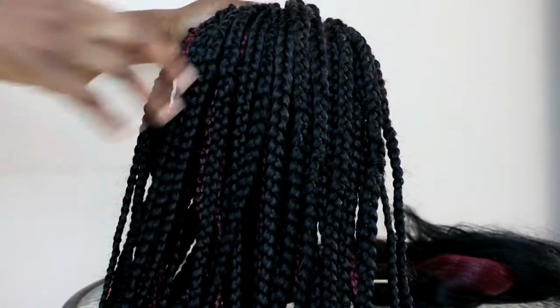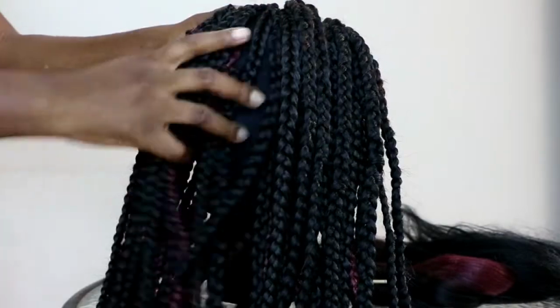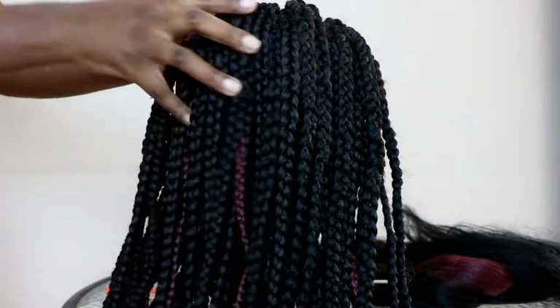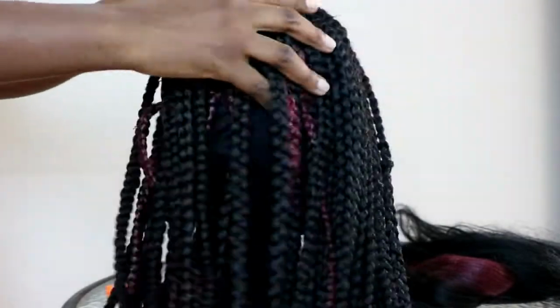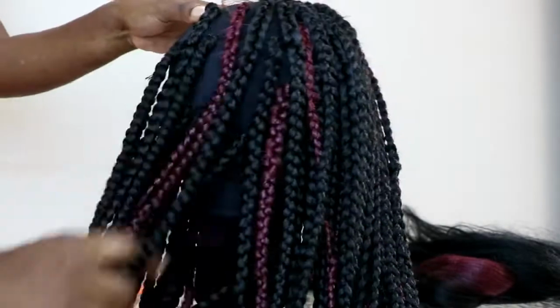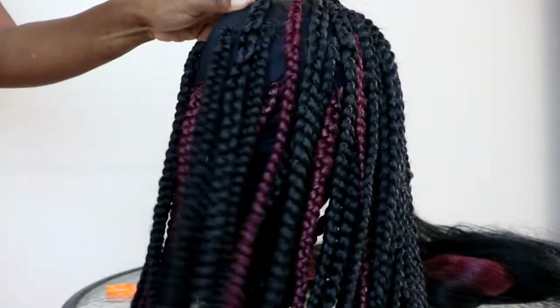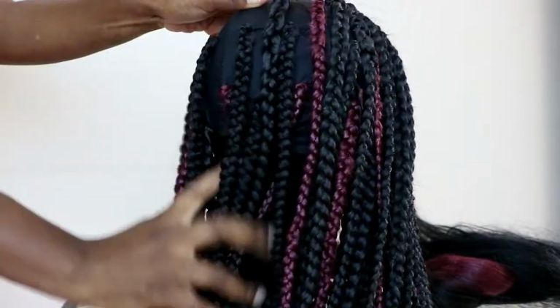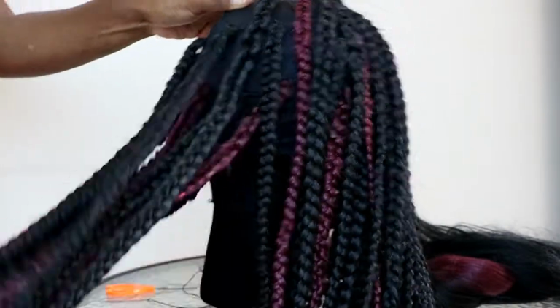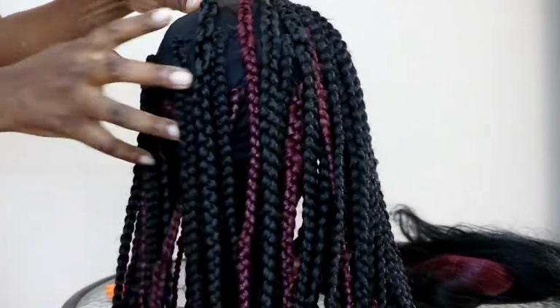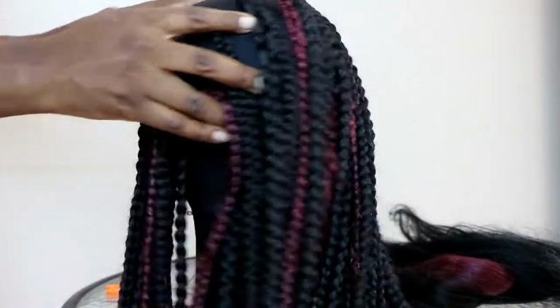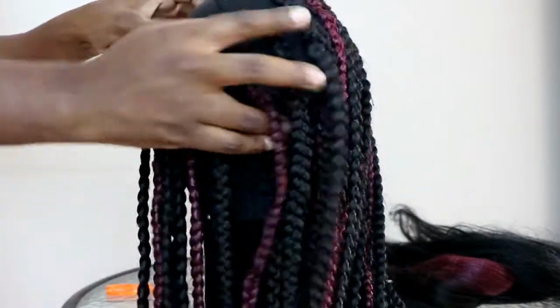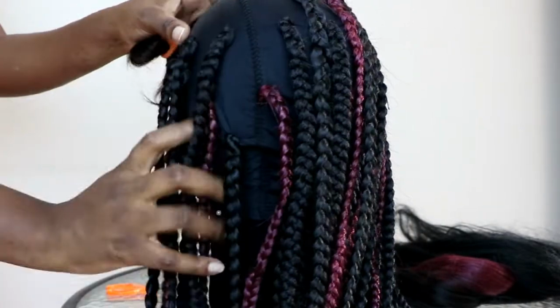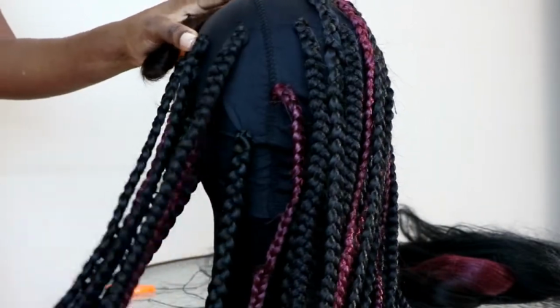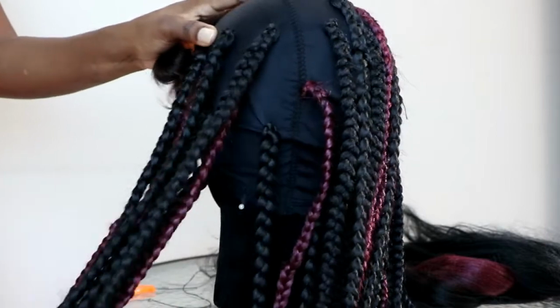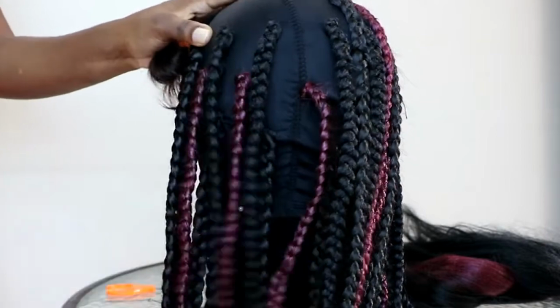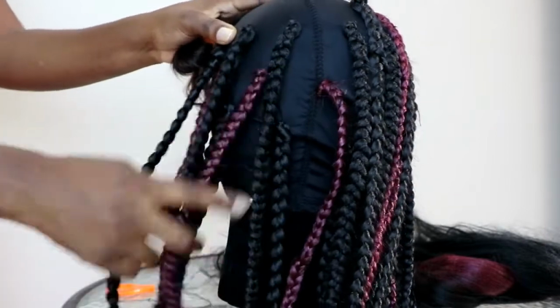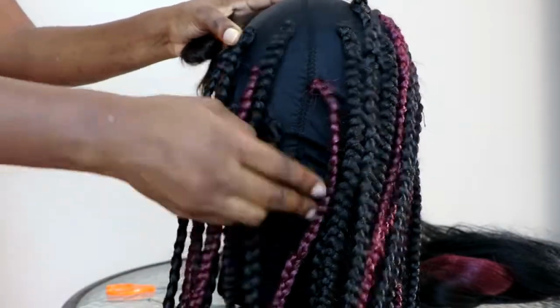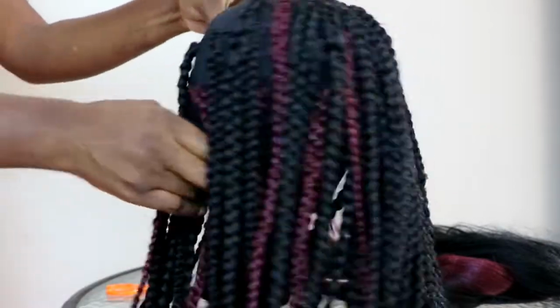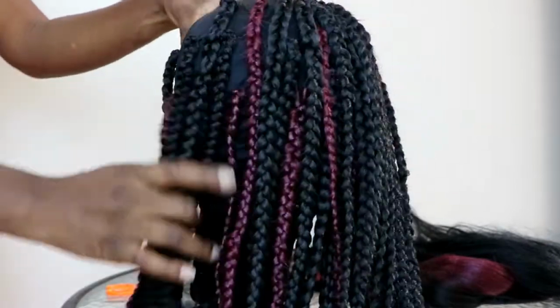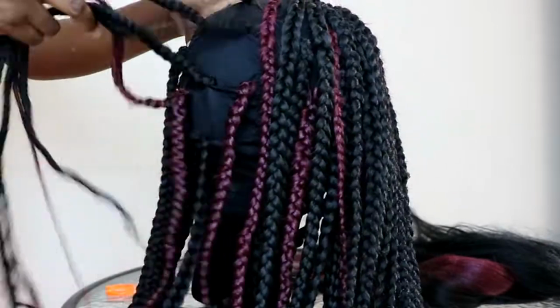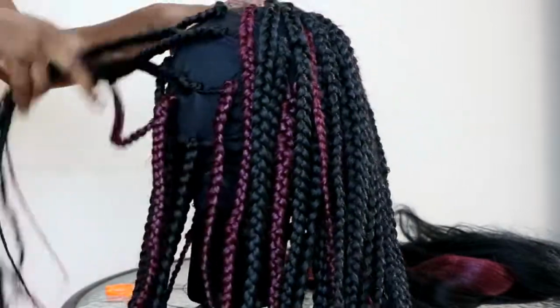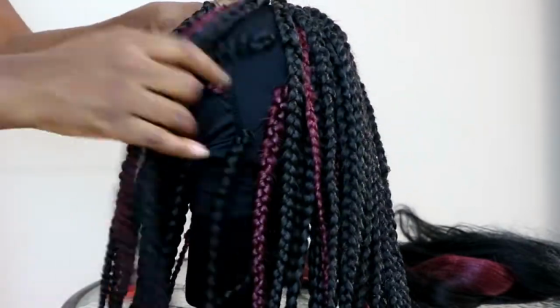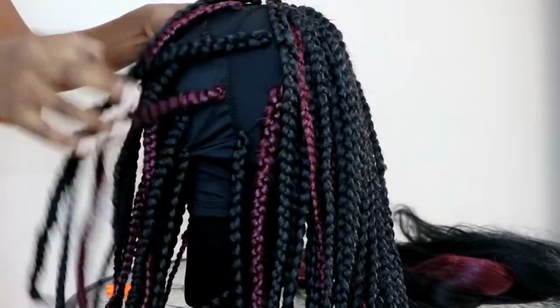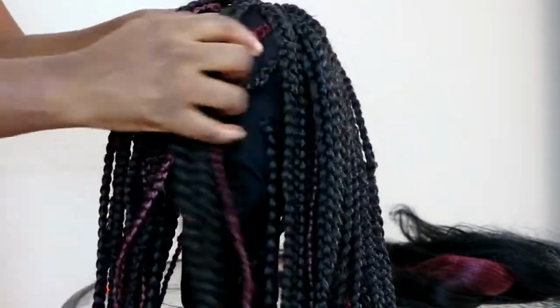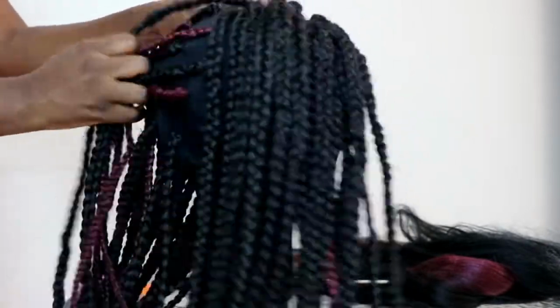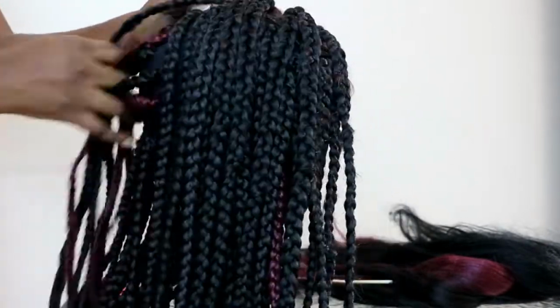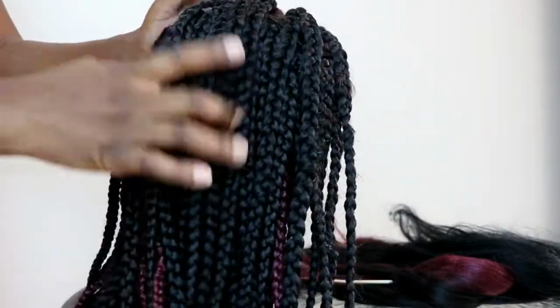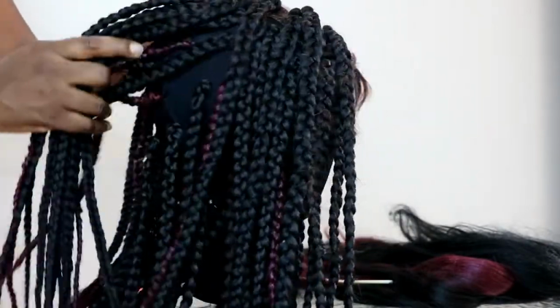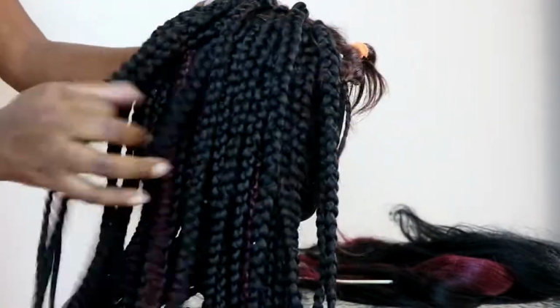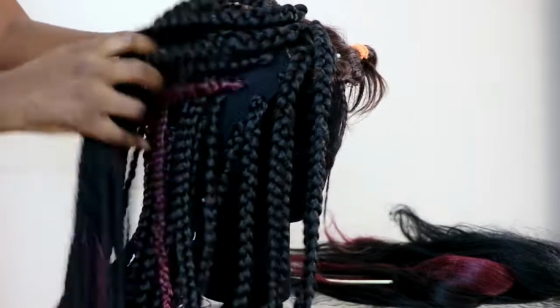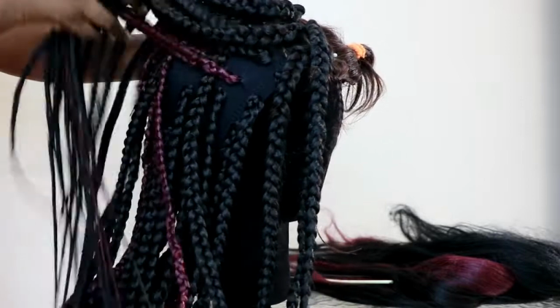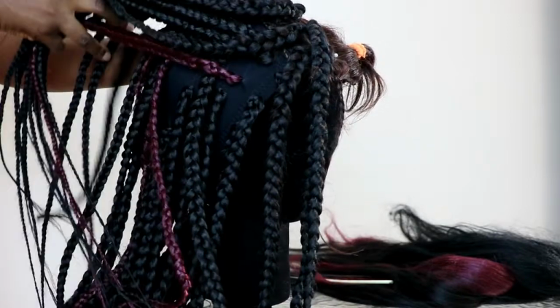As you can see I've already braided half of the head and some part at the back. I left some spaces in between because I don't want this wig to be super super full.